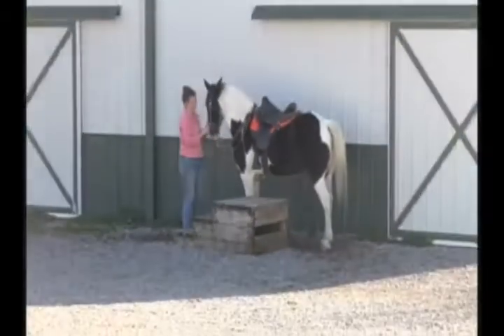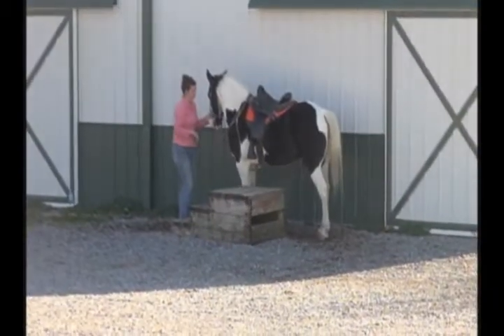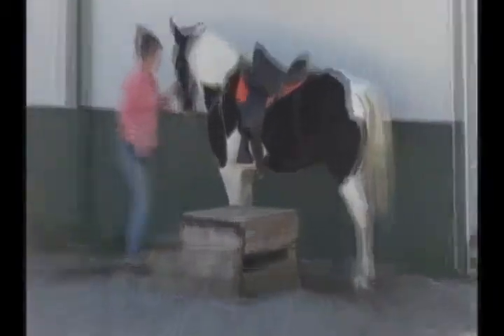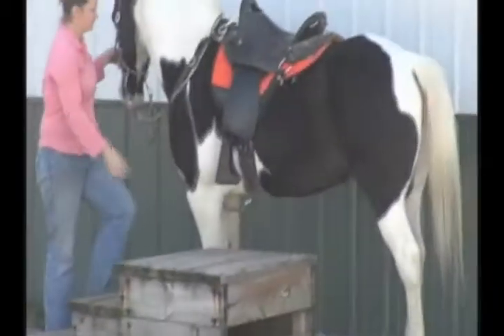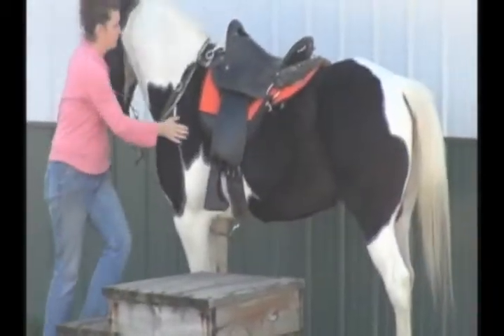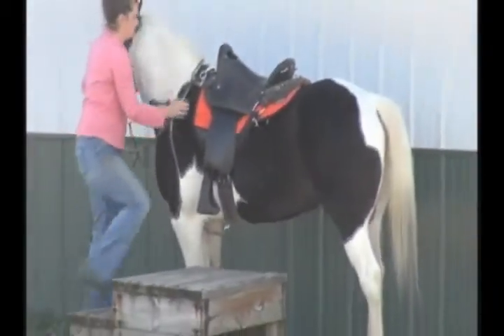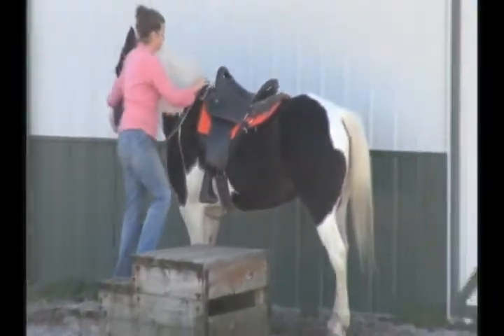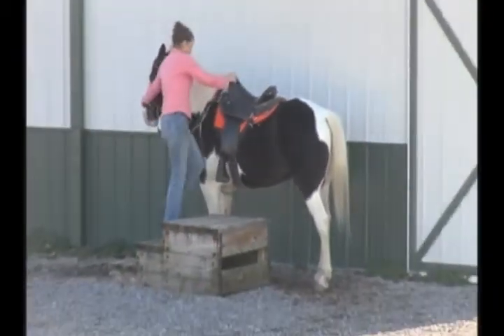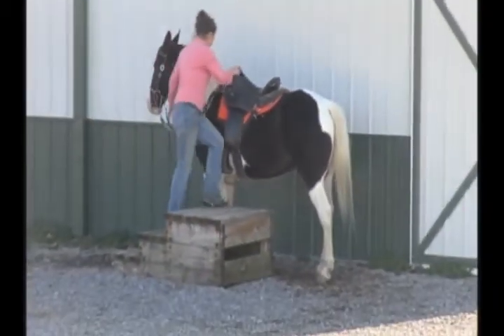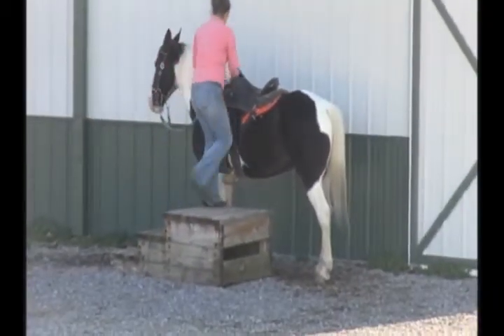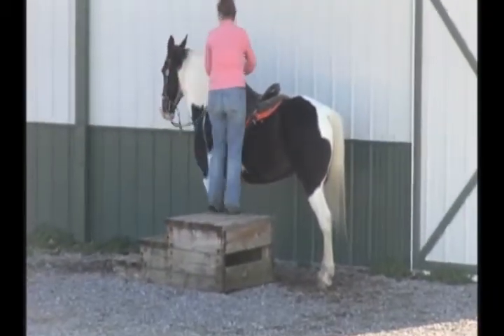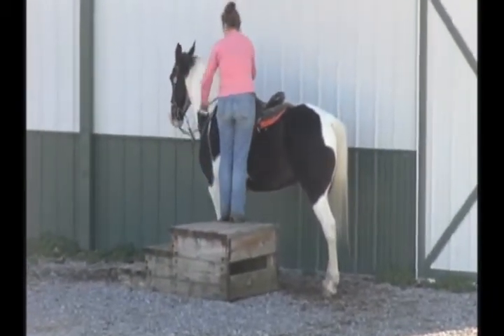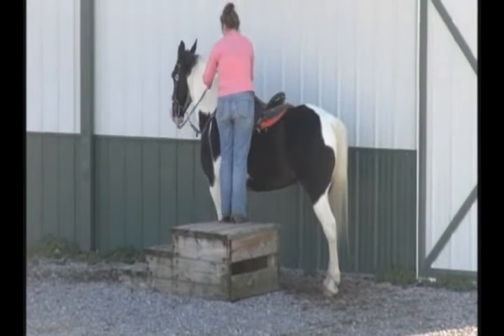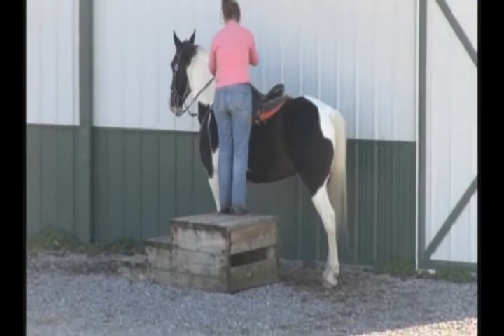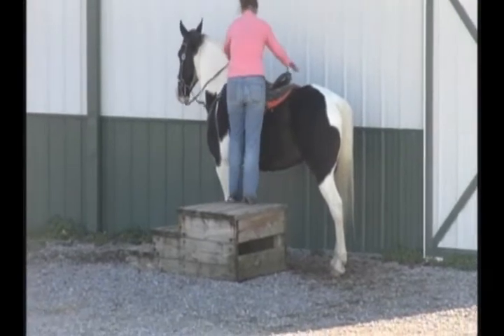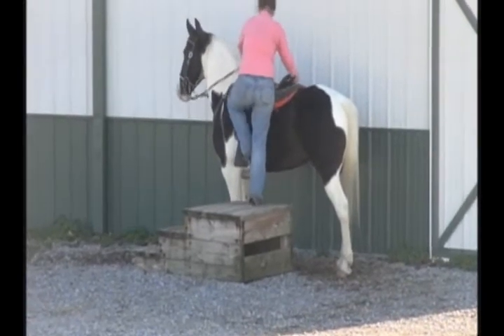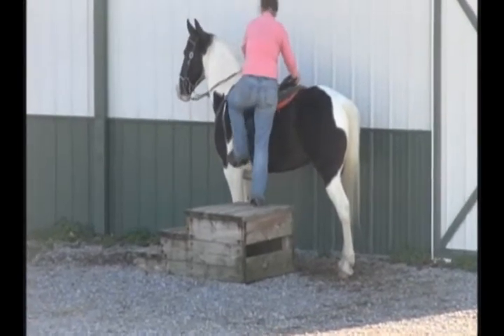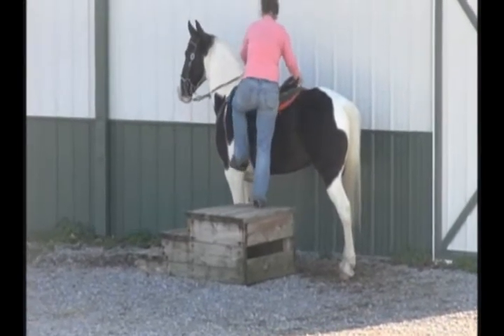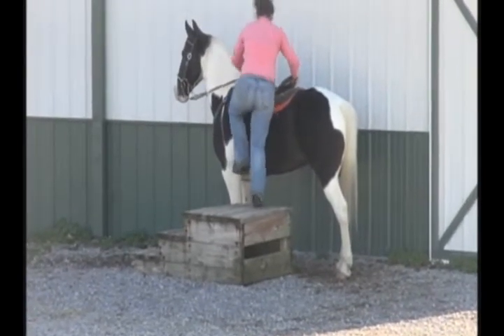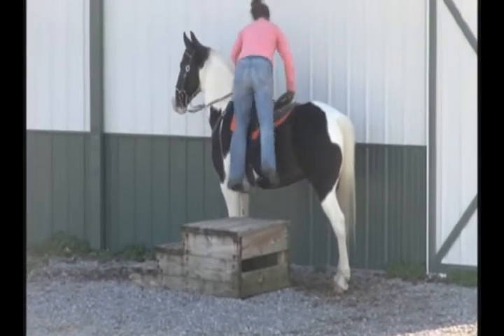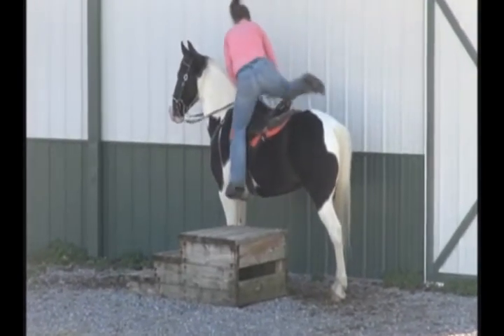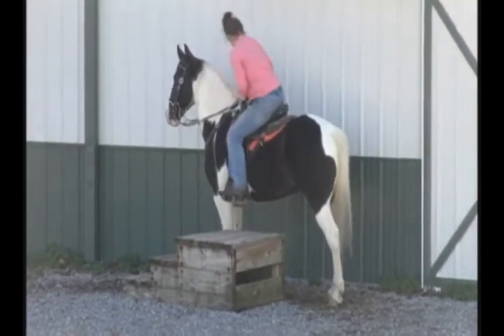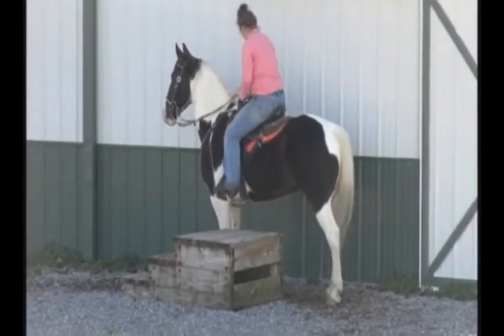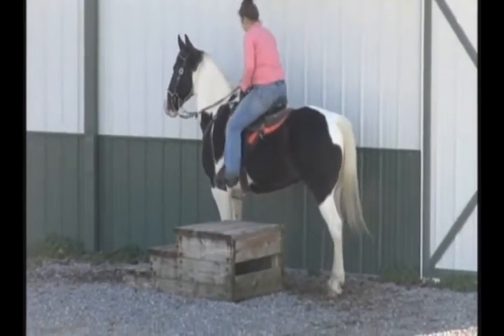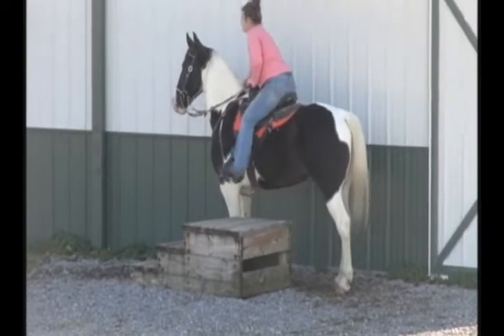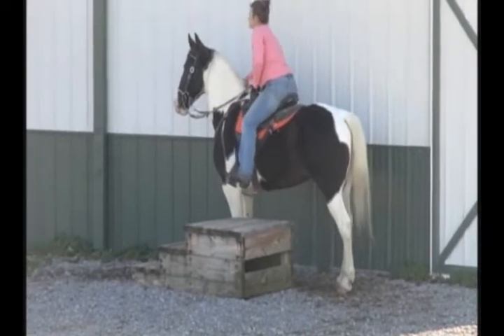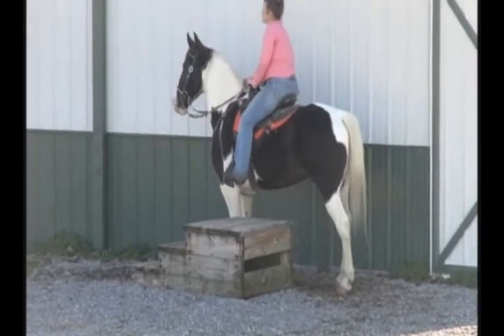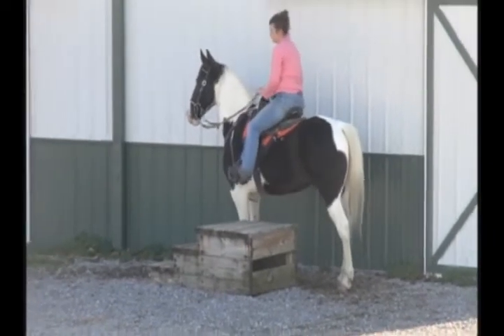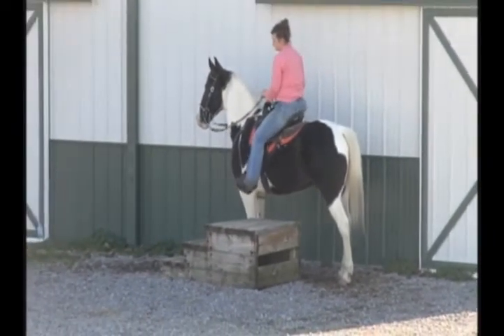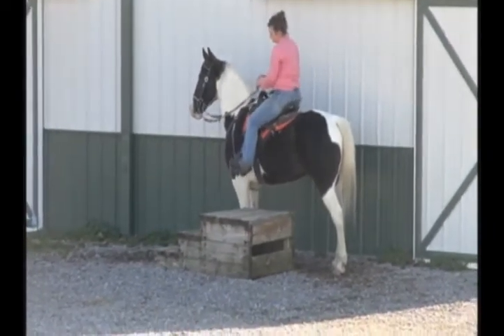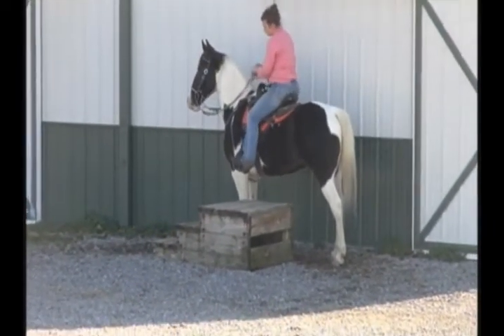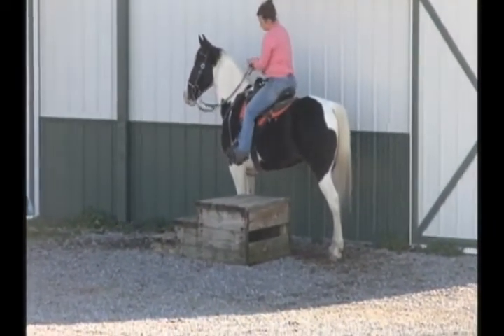She's gonna get on and show you. That's all this boy's ever done is trail riding — he is very, very good at it. Front, middle, back, by himself — it don't really matter. Really good gaited, but very showy.